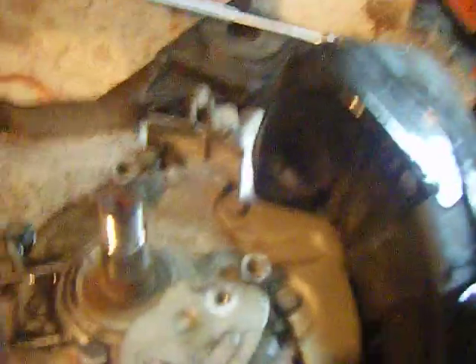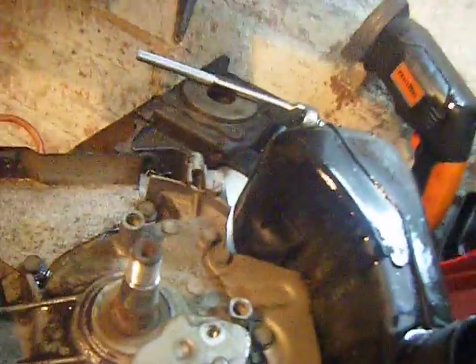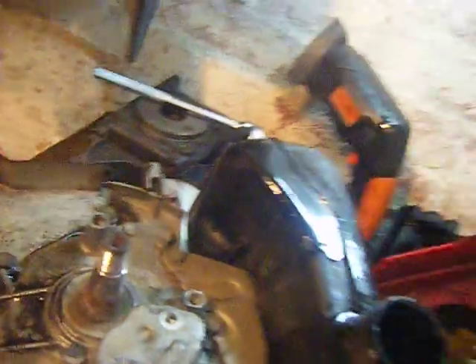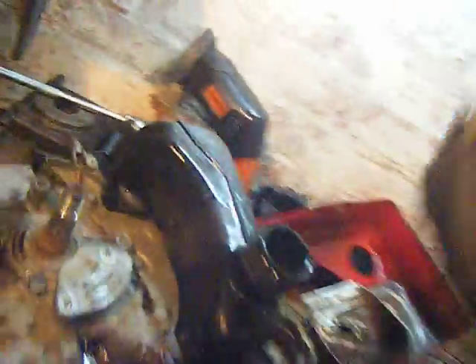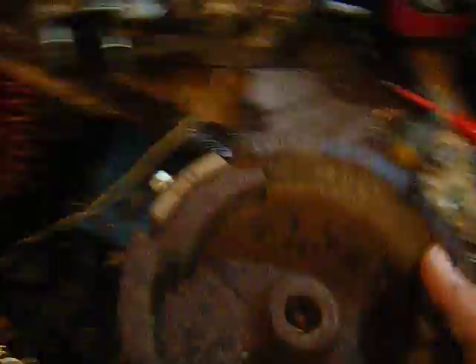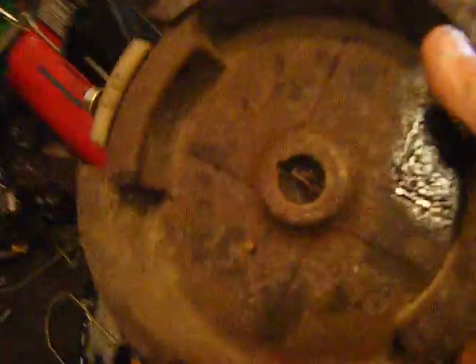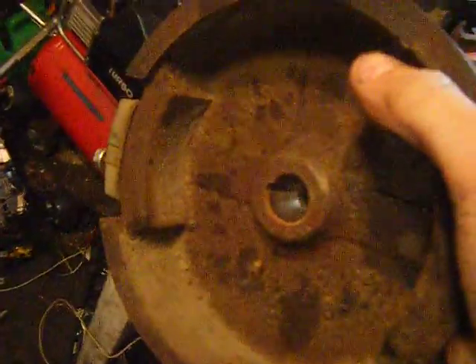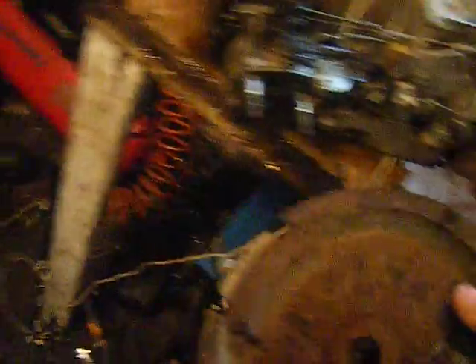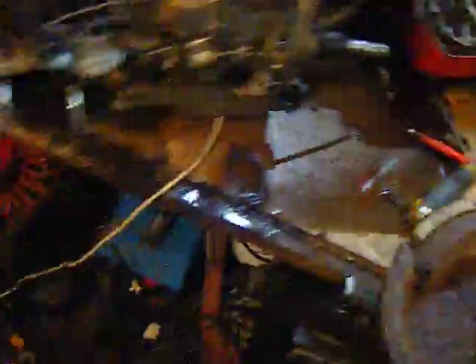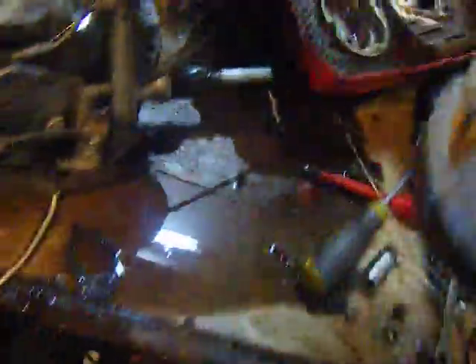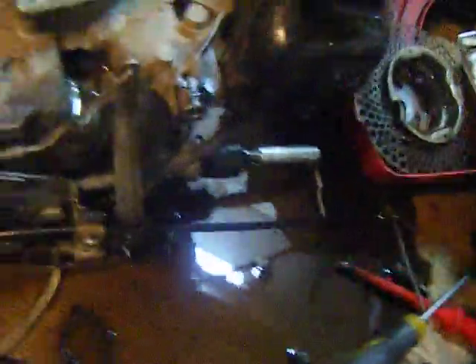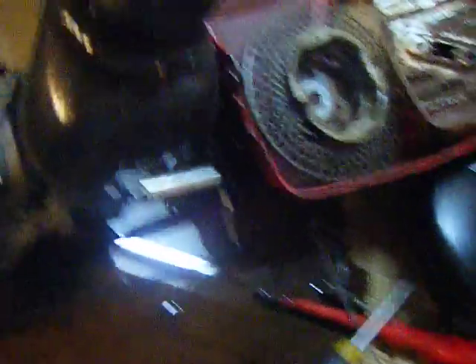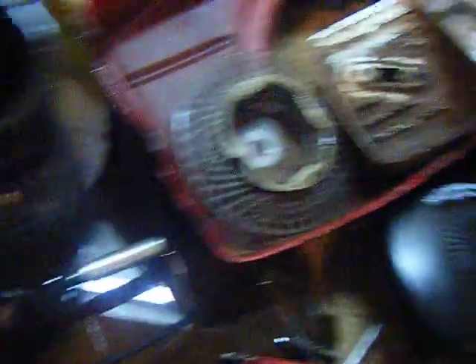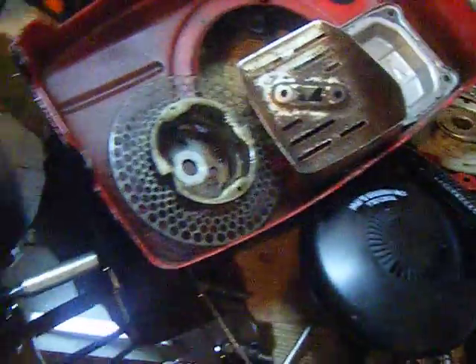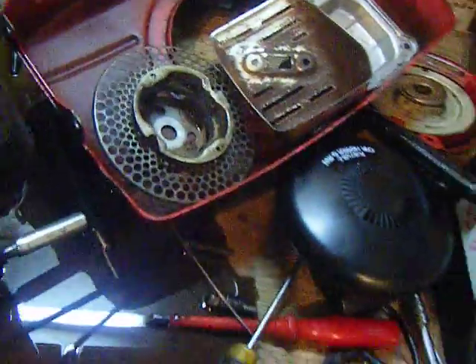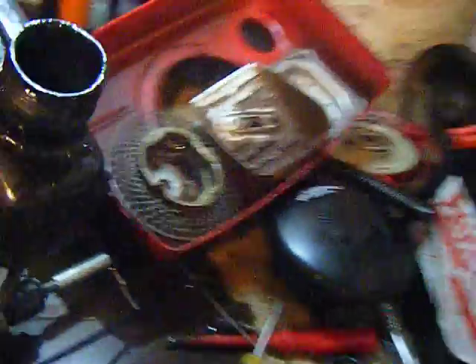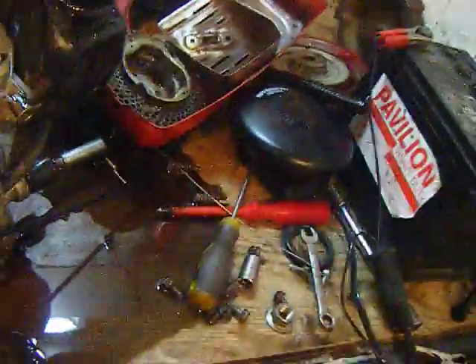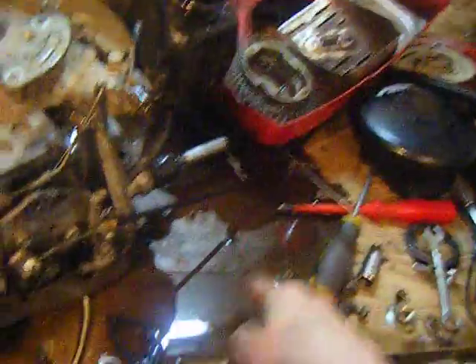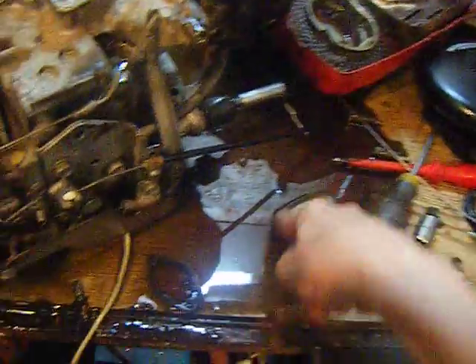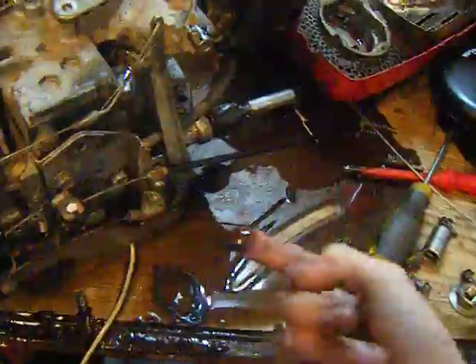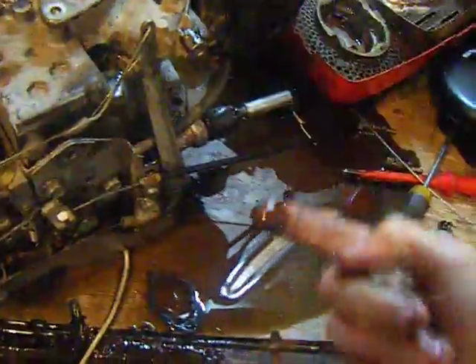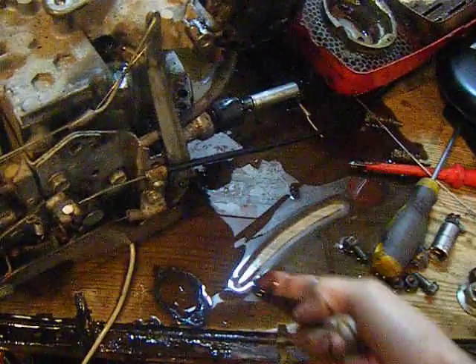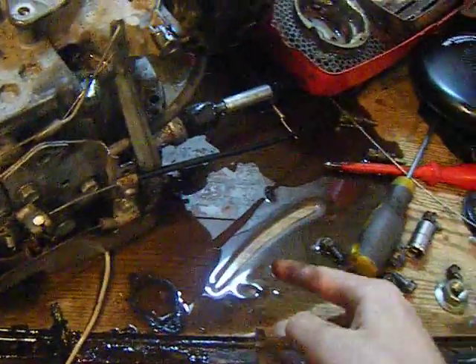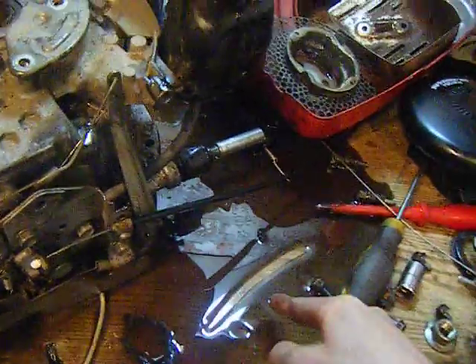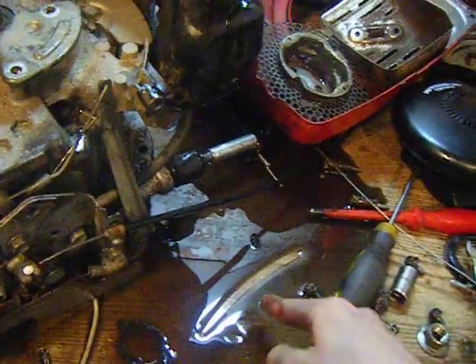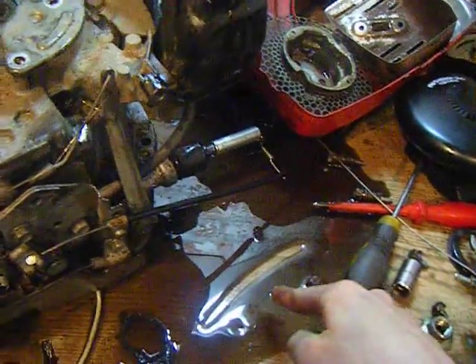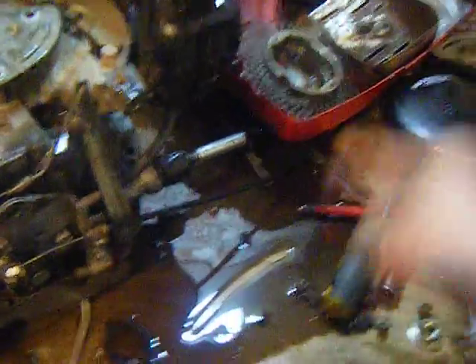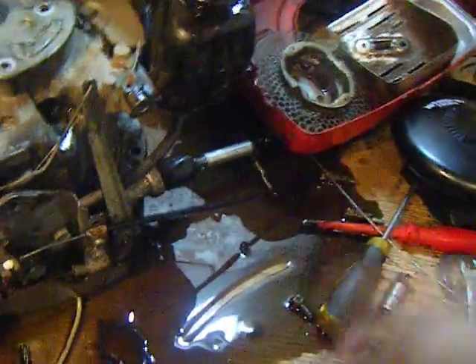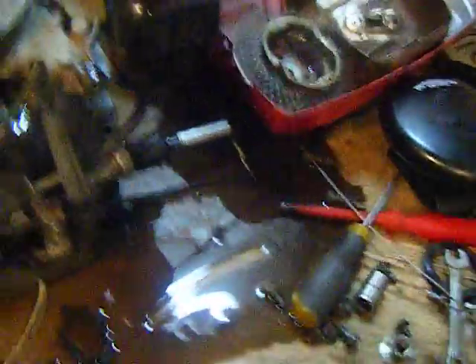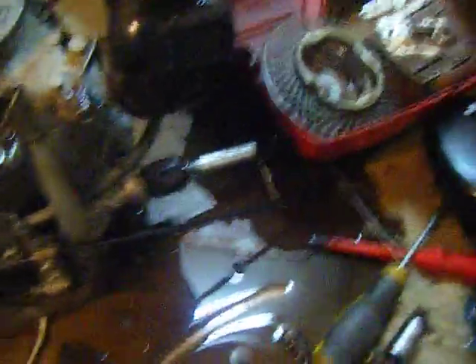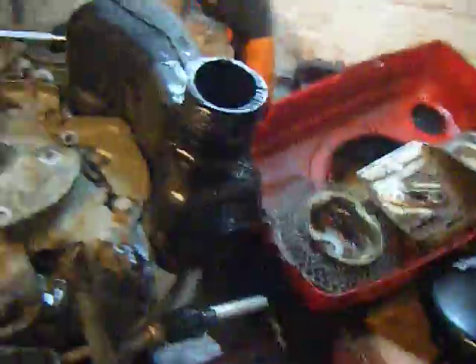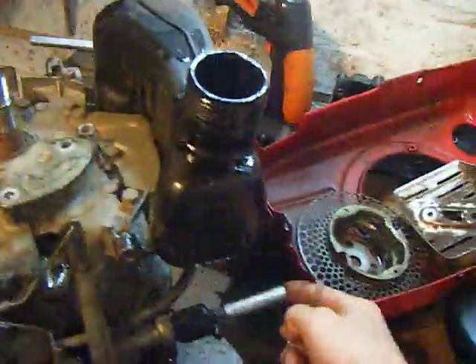Inside the firewall is filled with crud and dirt, so I'm going to take a metal wire brush to that and clean that up. Got to get rid of this oil - this is part new oil and part old oil.